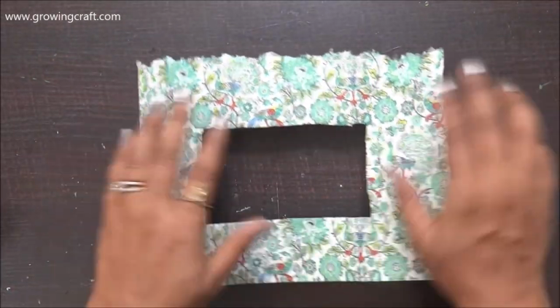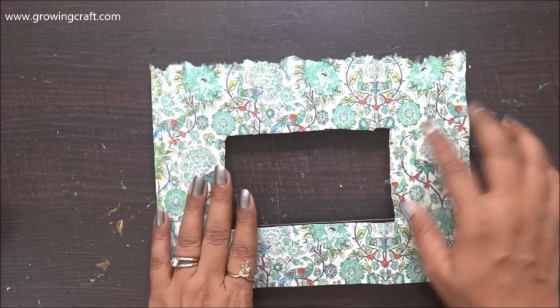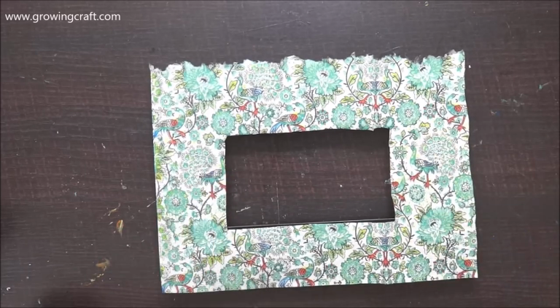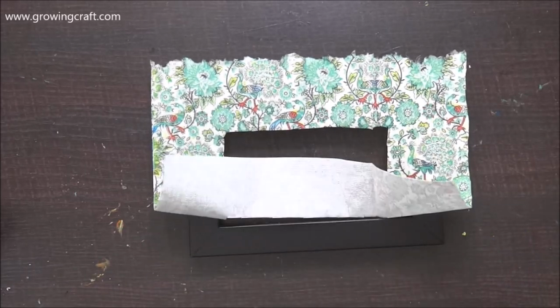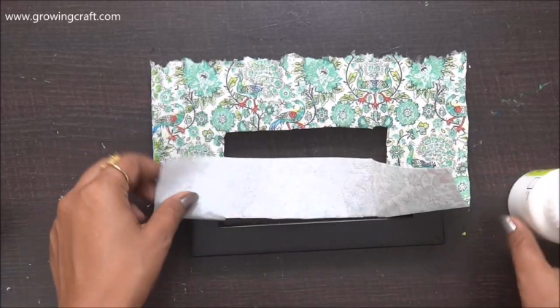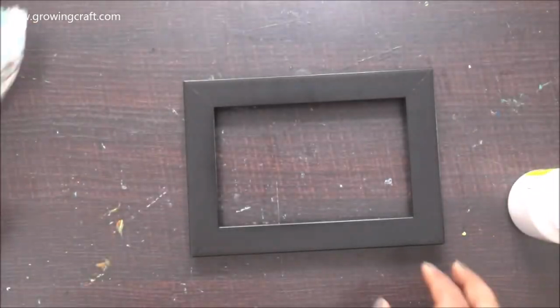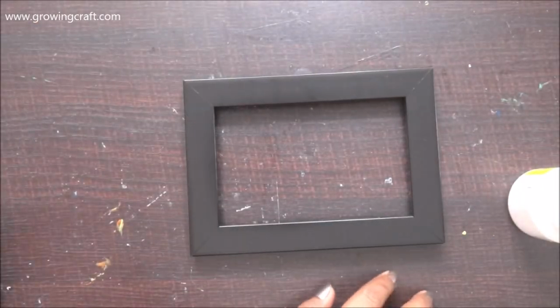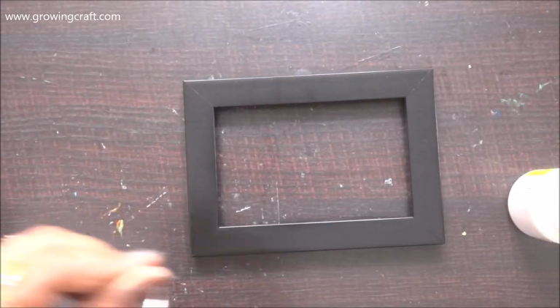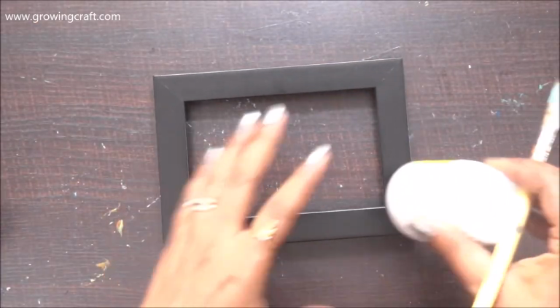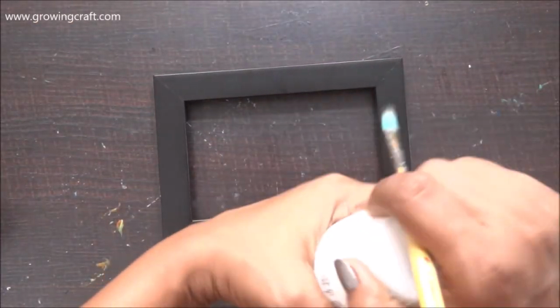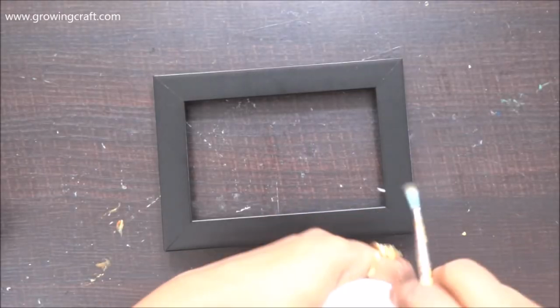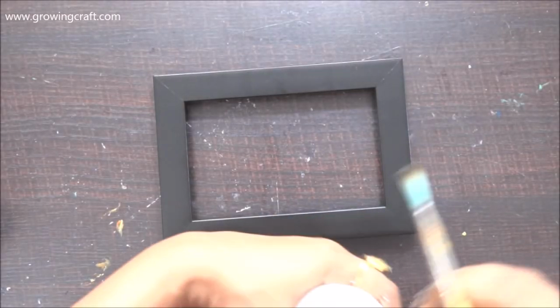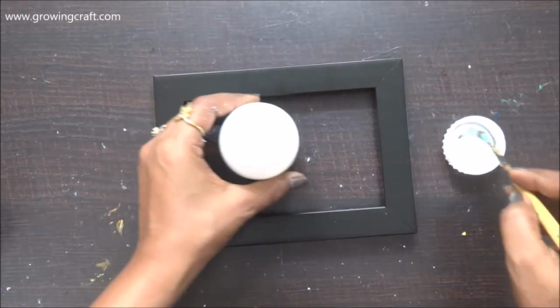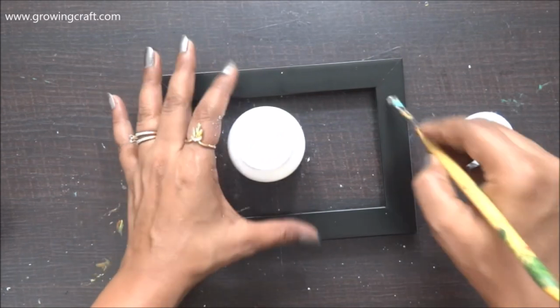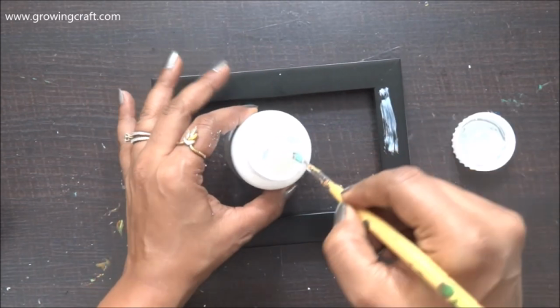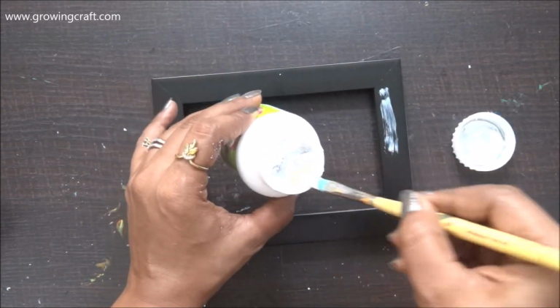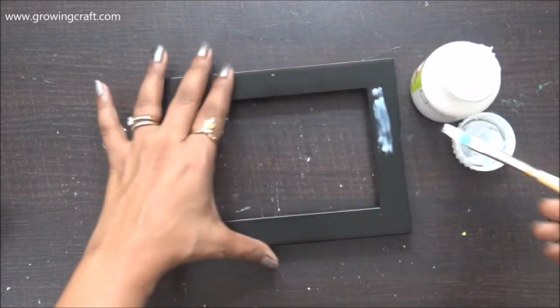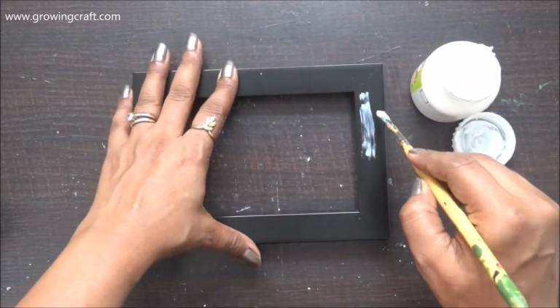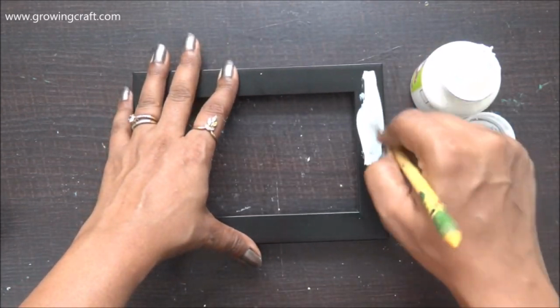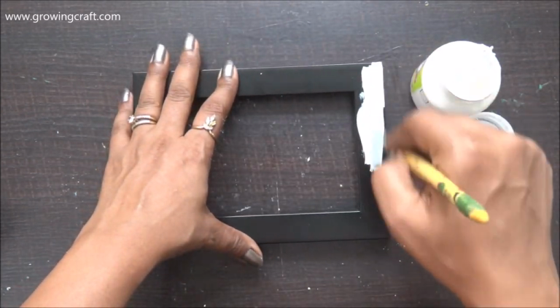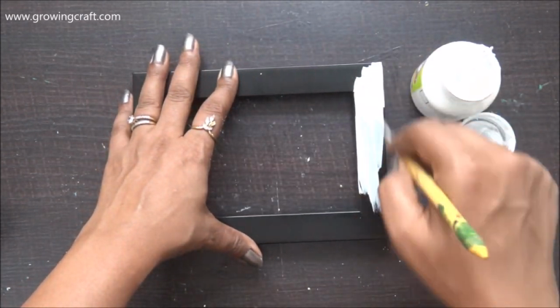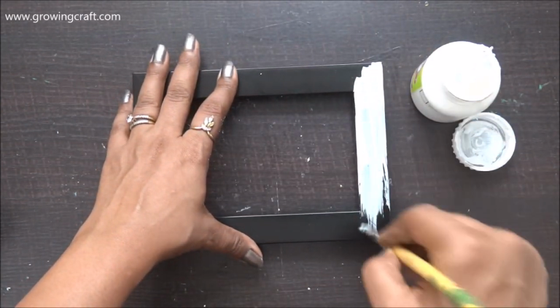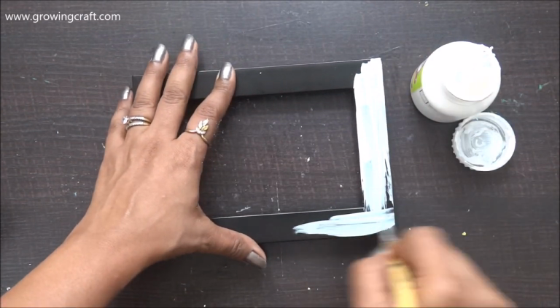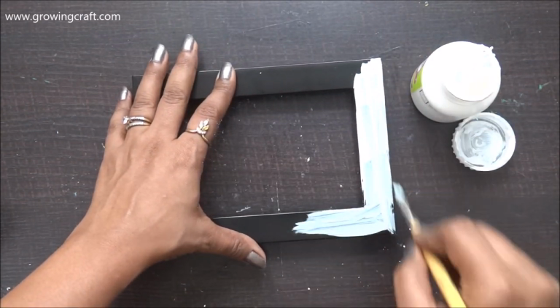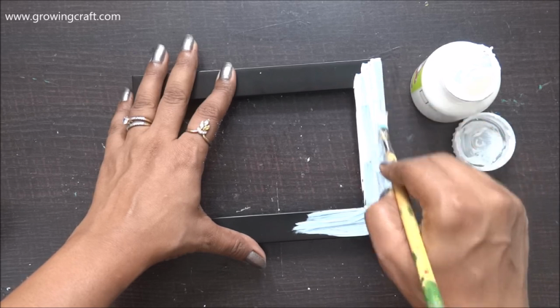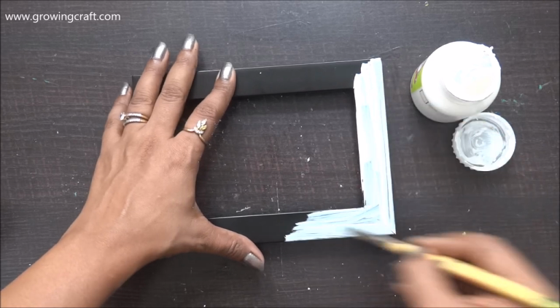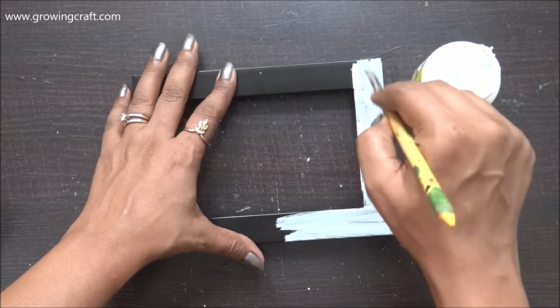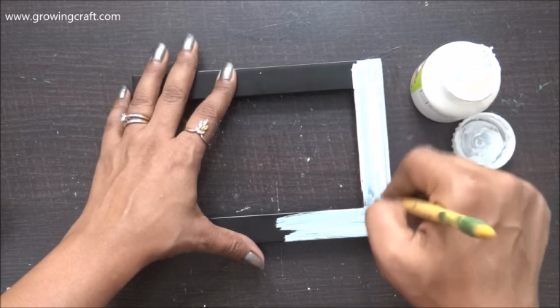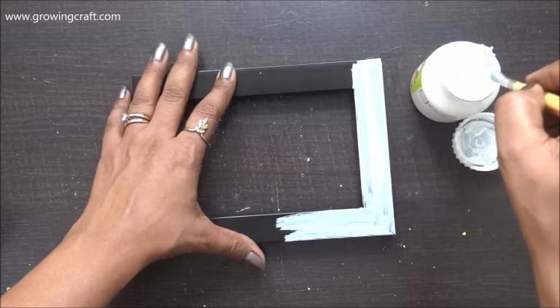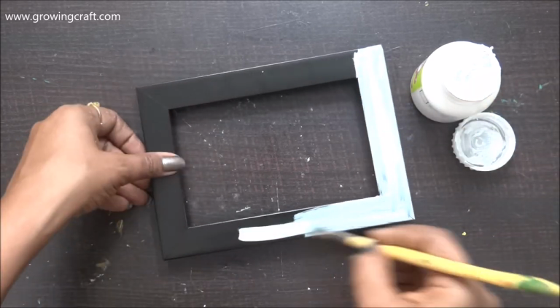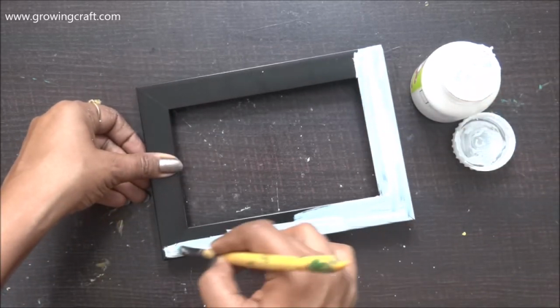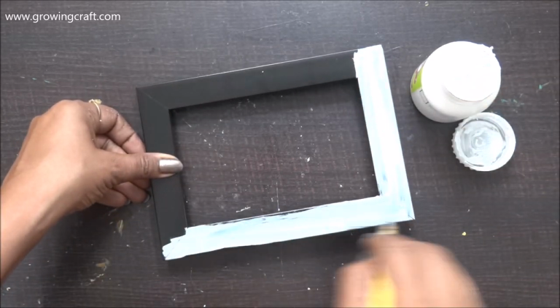Before doing anything I need to color my base, and here I'm using white acrylic color. I will be doing two to three coats of acrylic paint so that my white color really brightens up. In between coats I'm also going to use my heat gun to speed up the drying process.